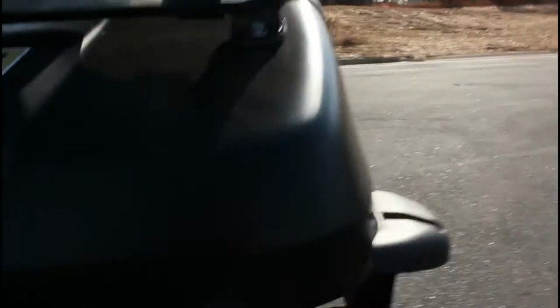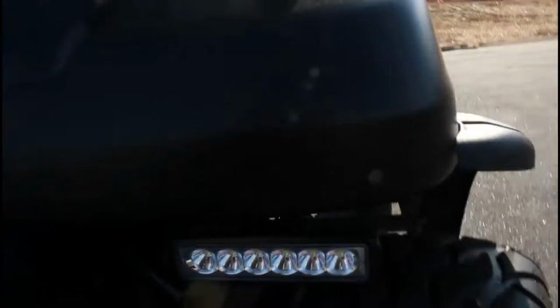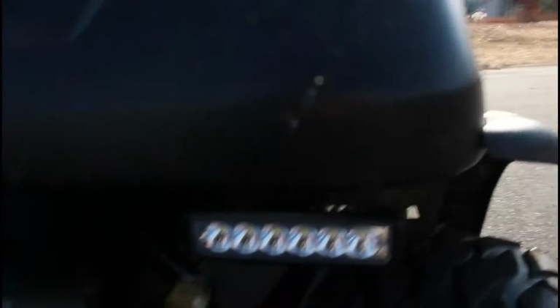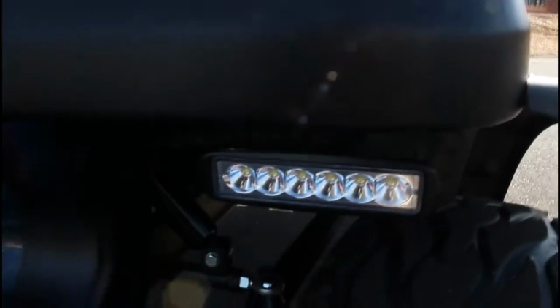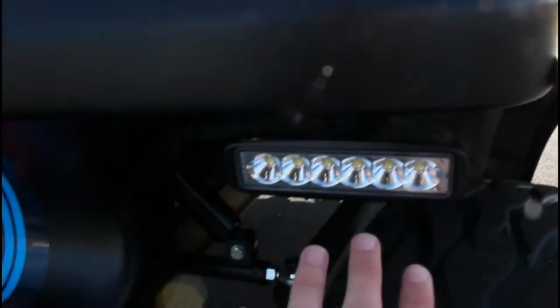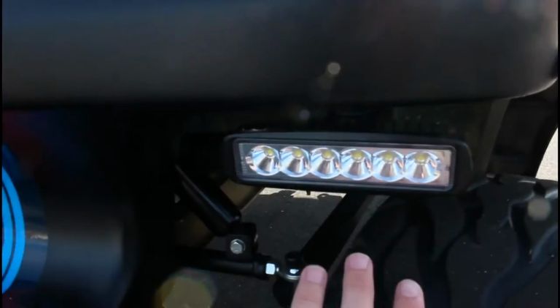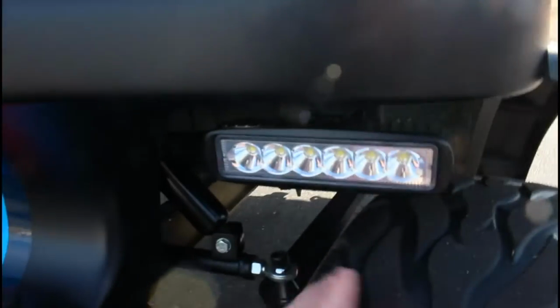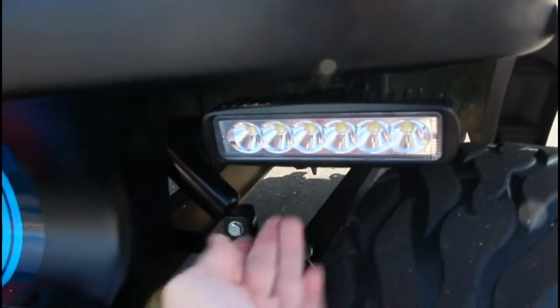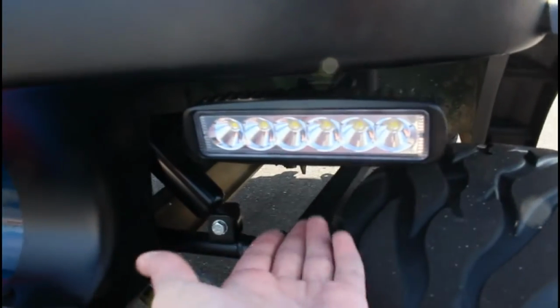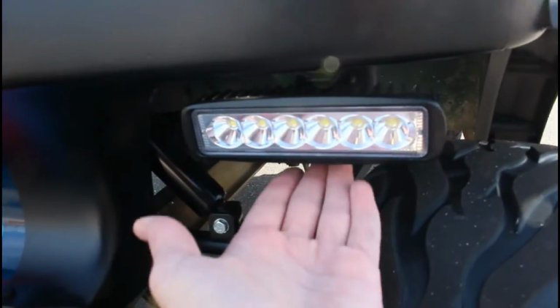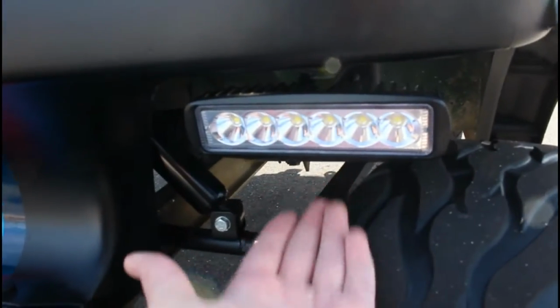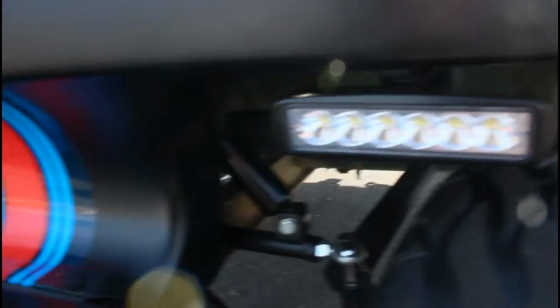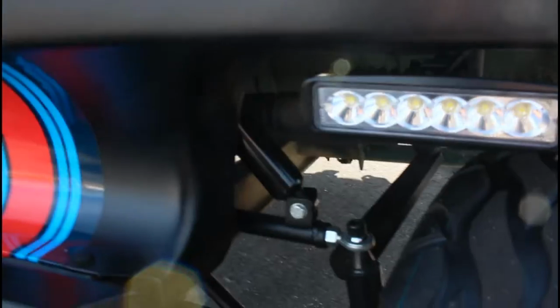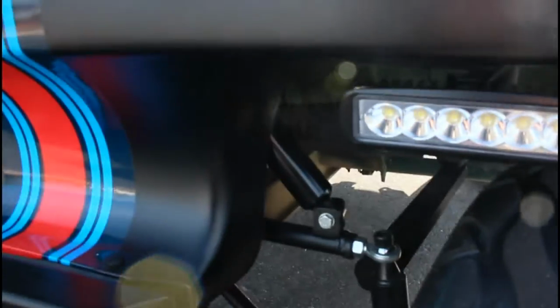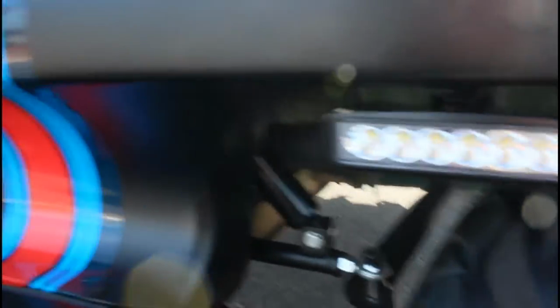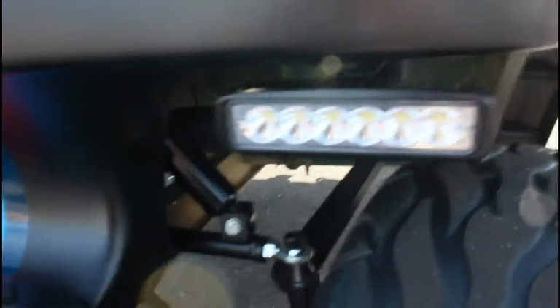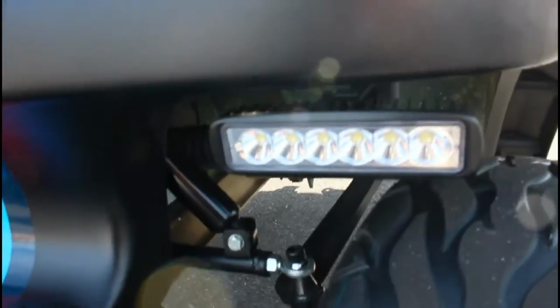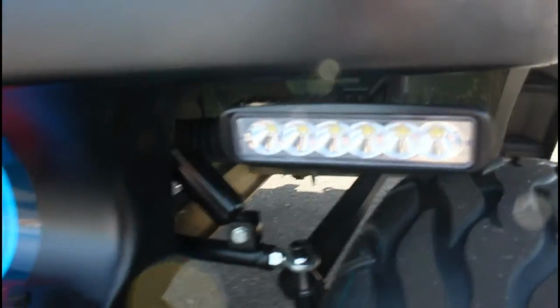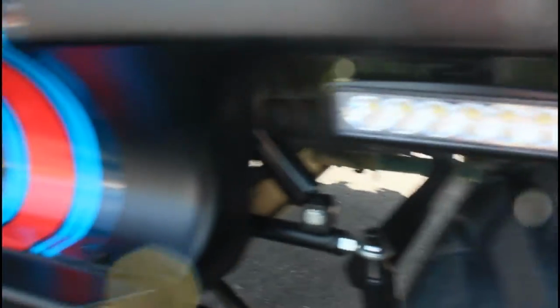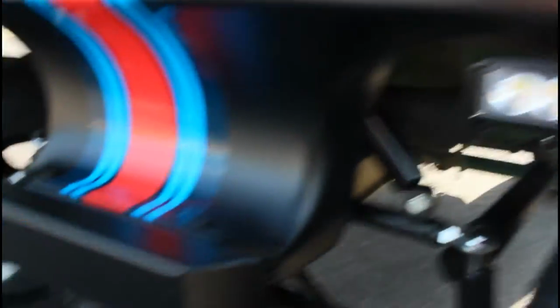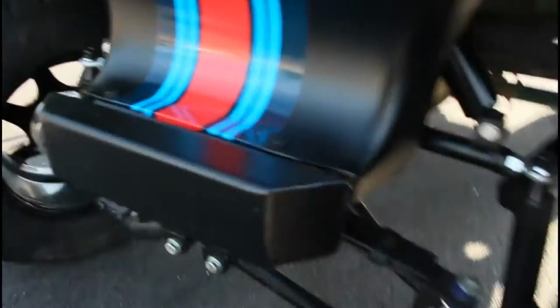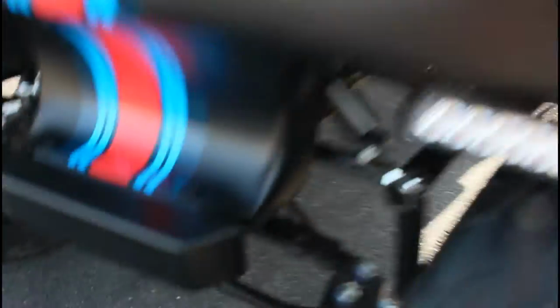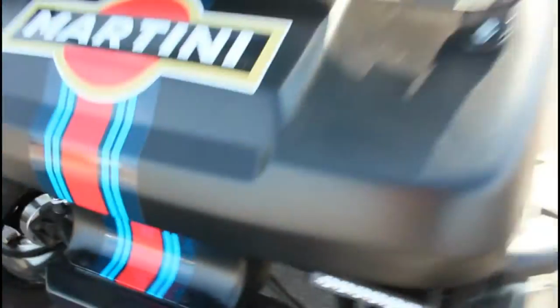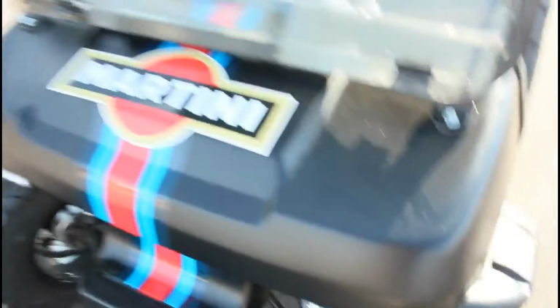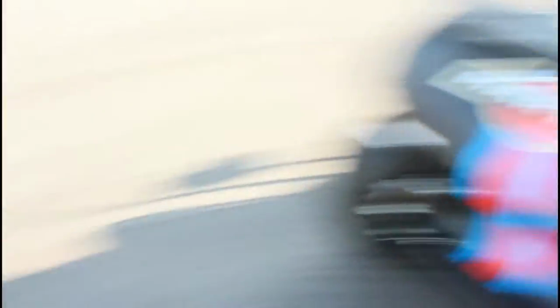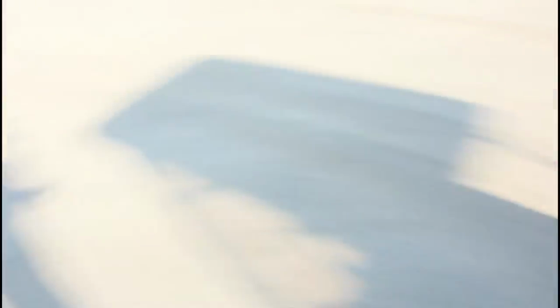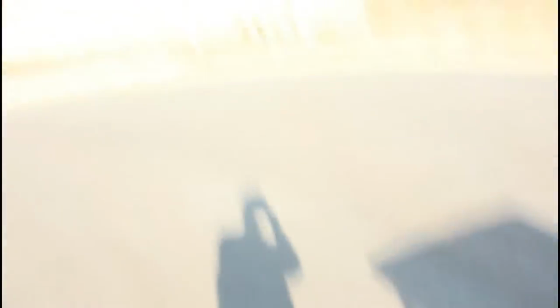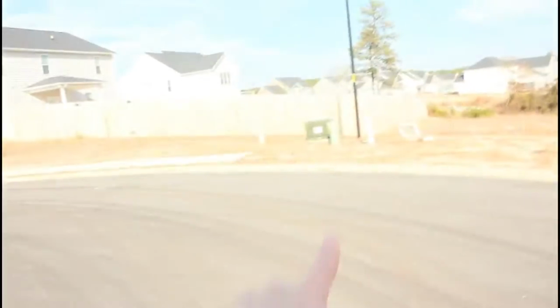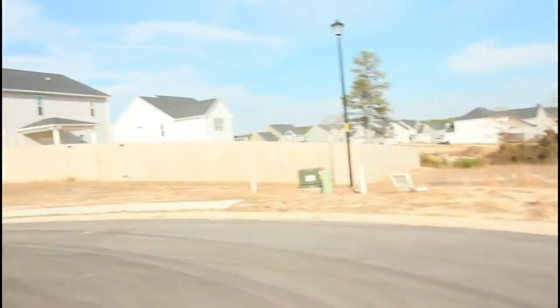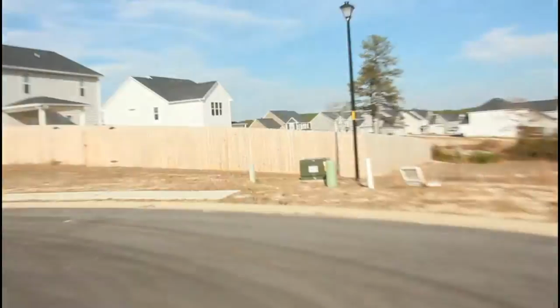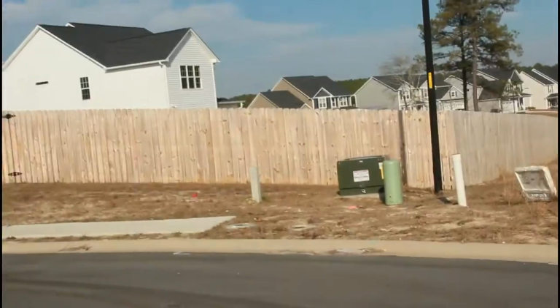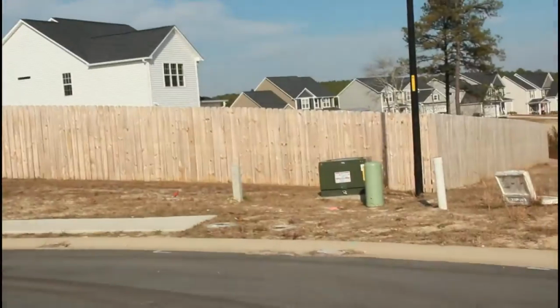Got these nice LED headlights. They actually shine really far at night — we'll go from here to that fence over there.